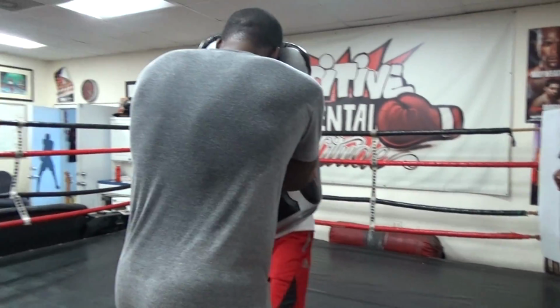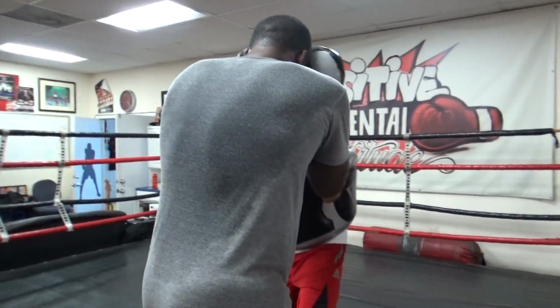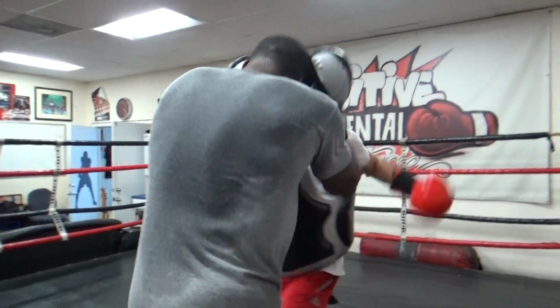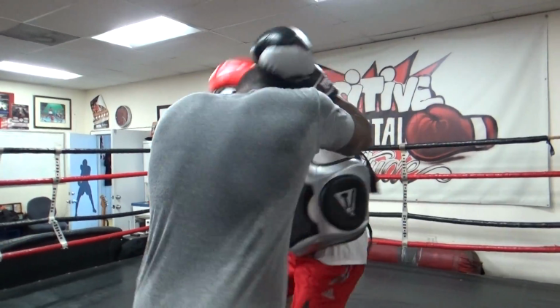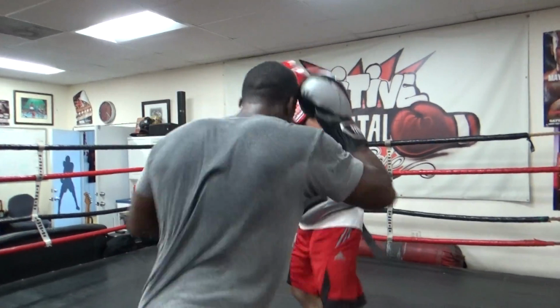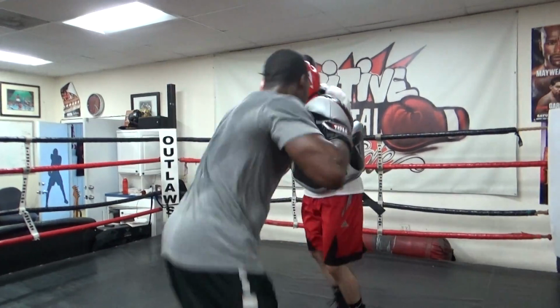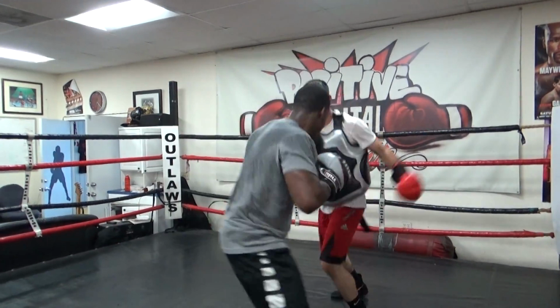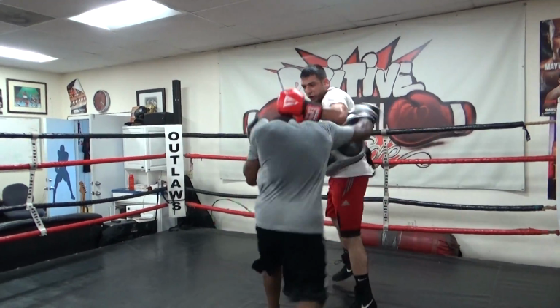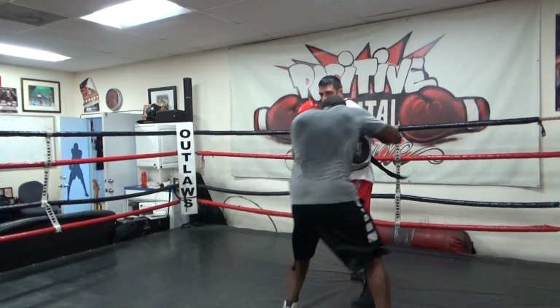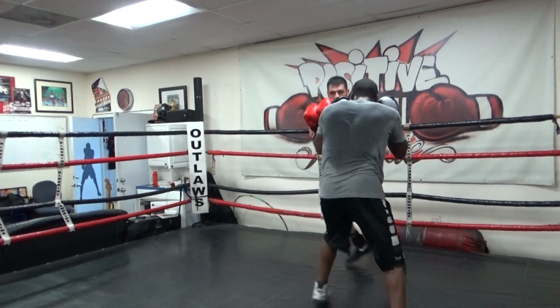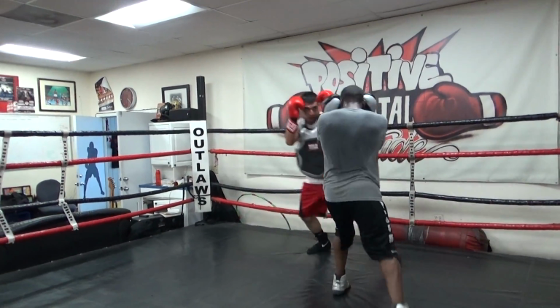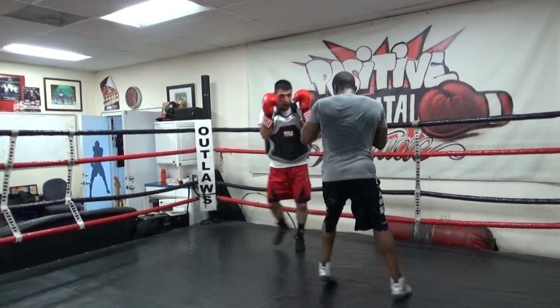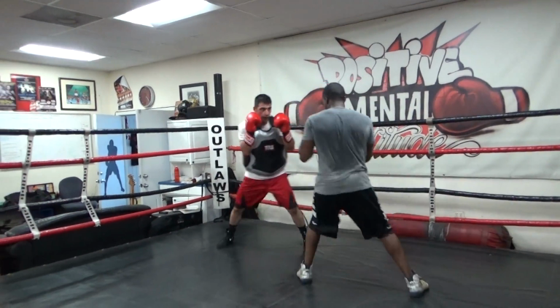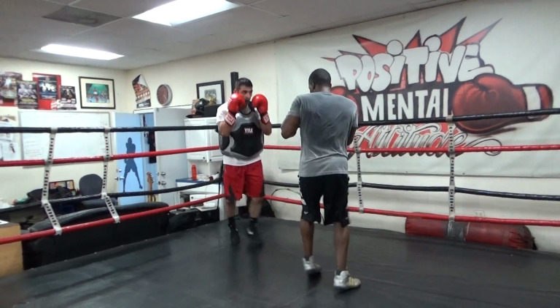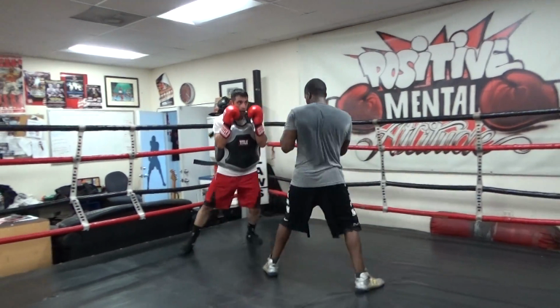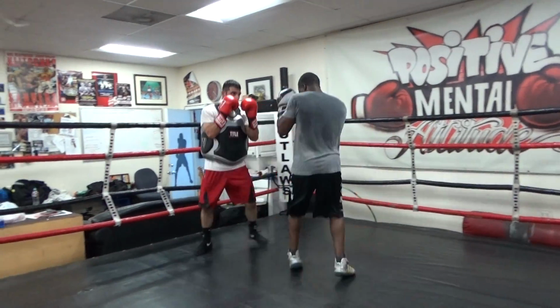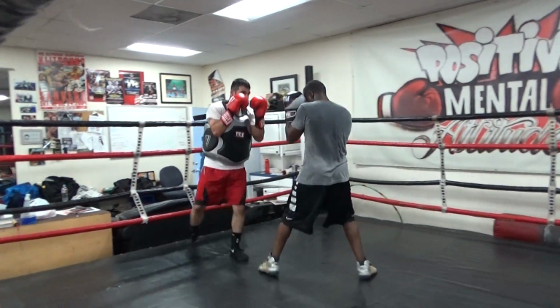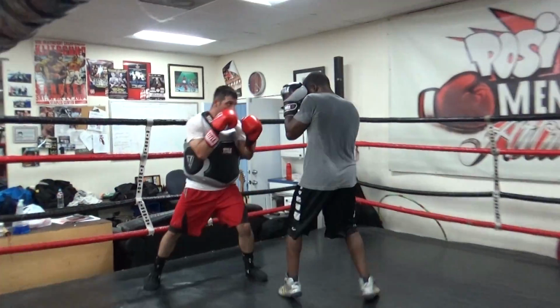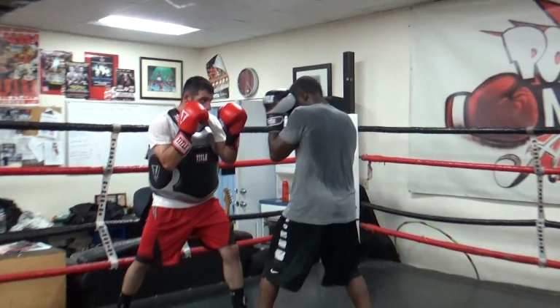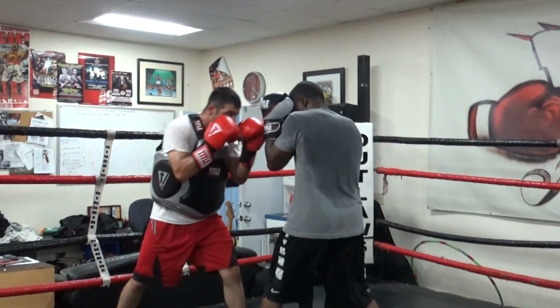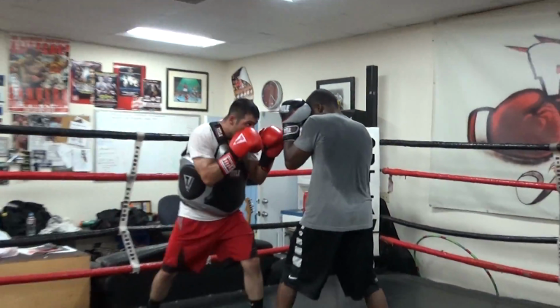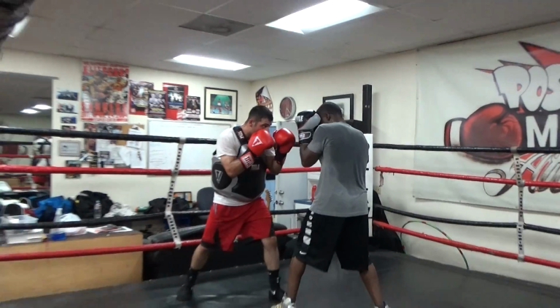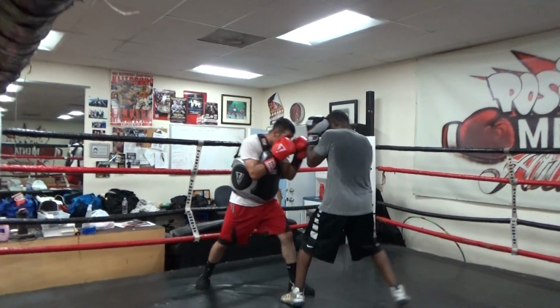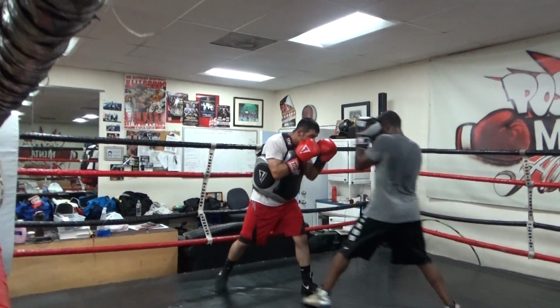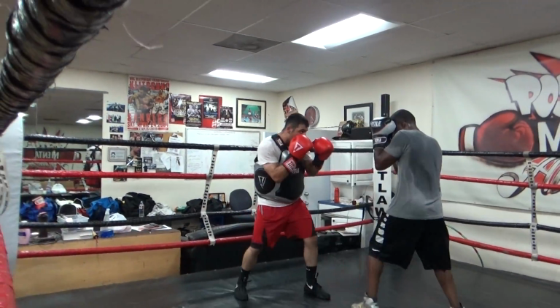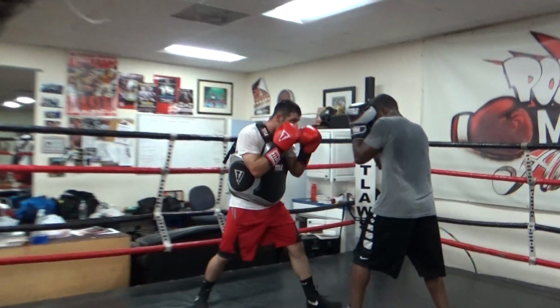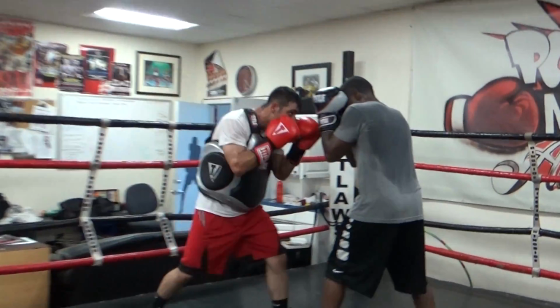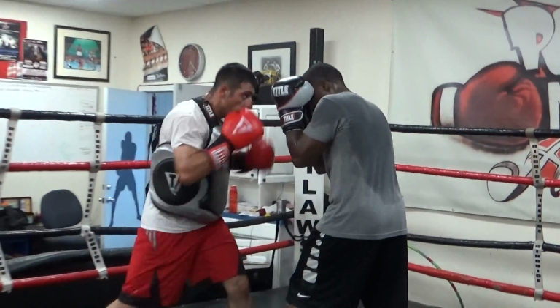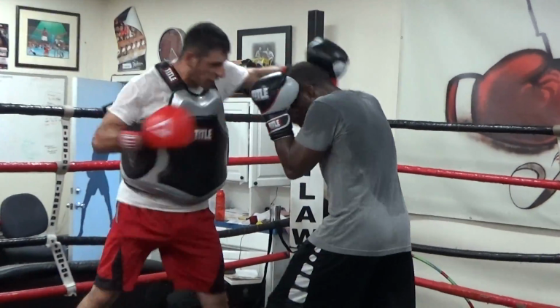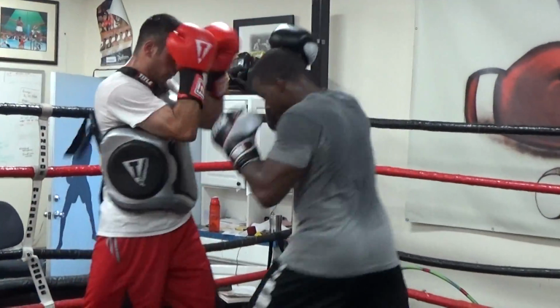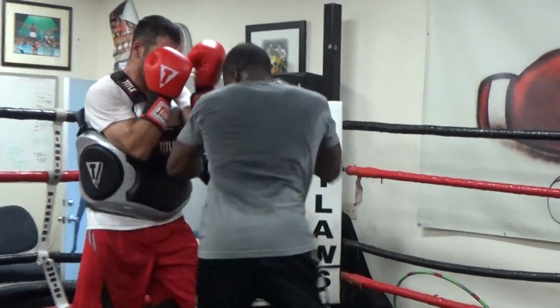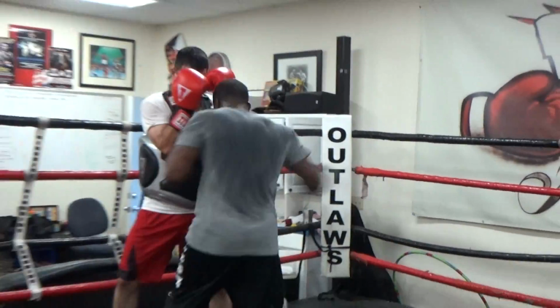If you get in the shower, you'll get wet. All right, there you have it — another drill. What do you call this drill, Brandon? Body countering drill.